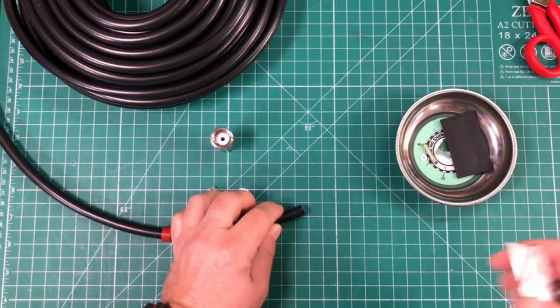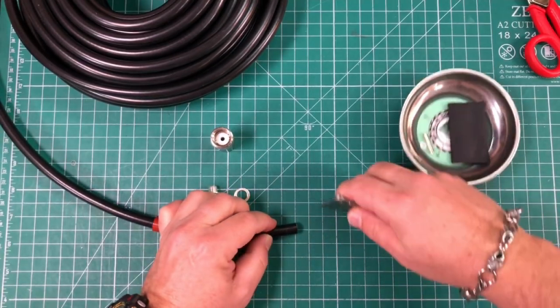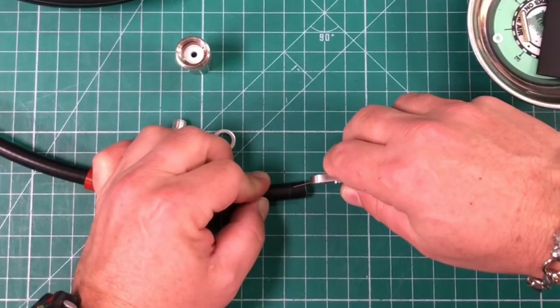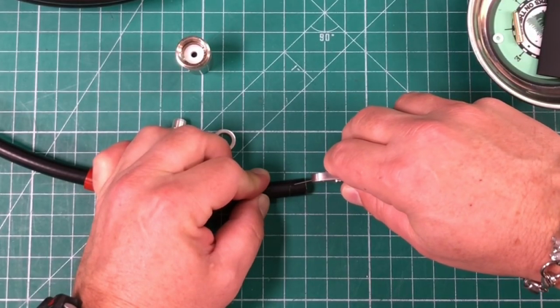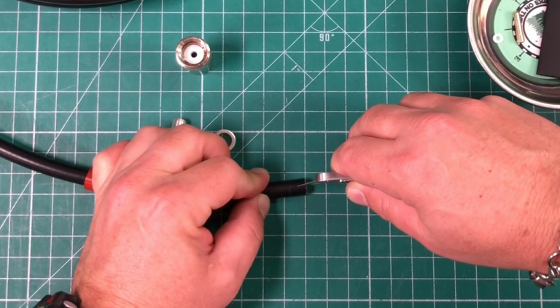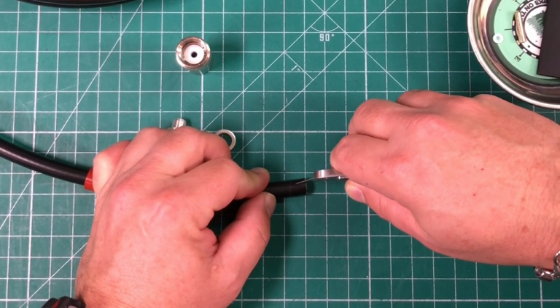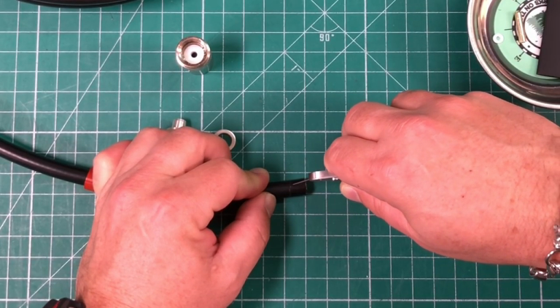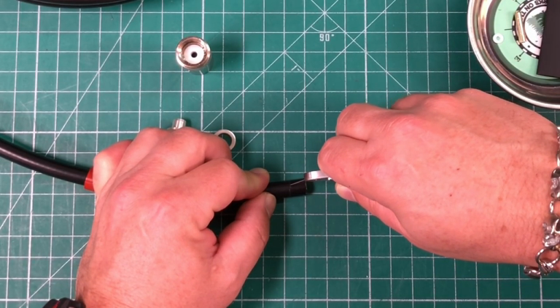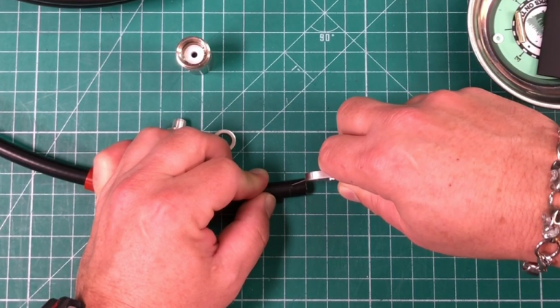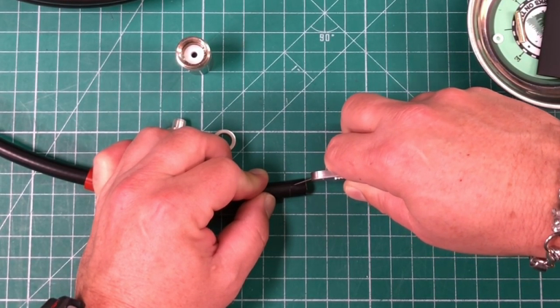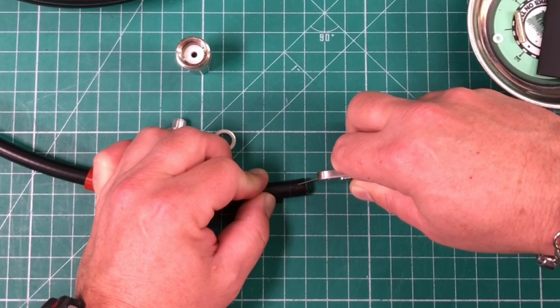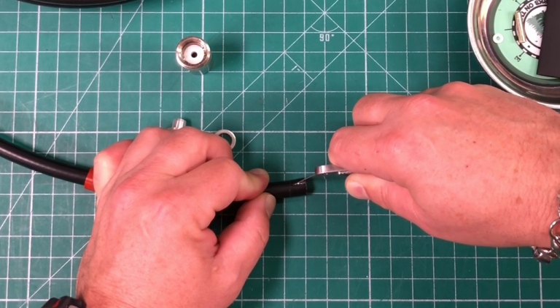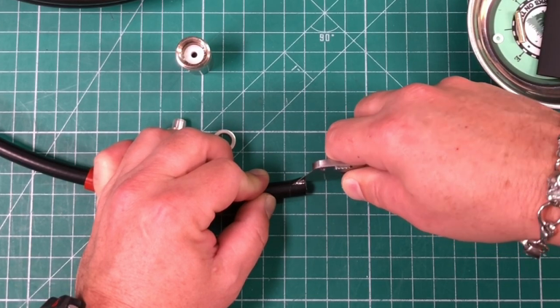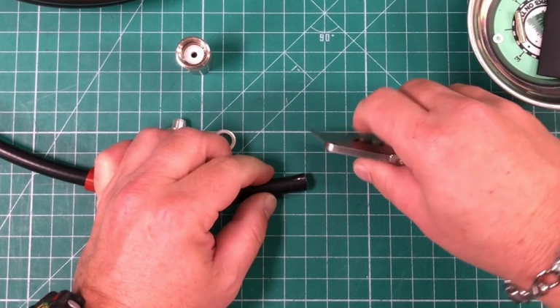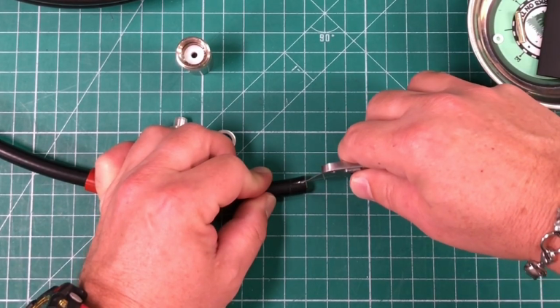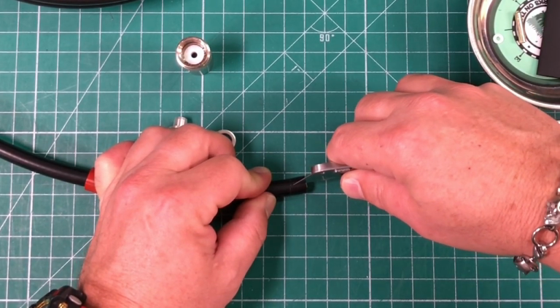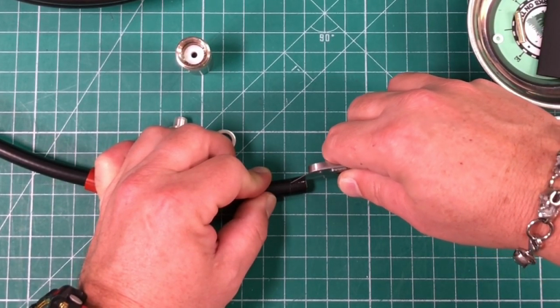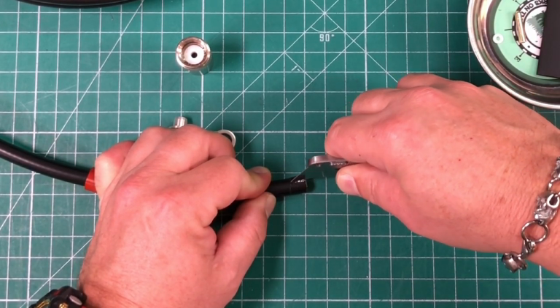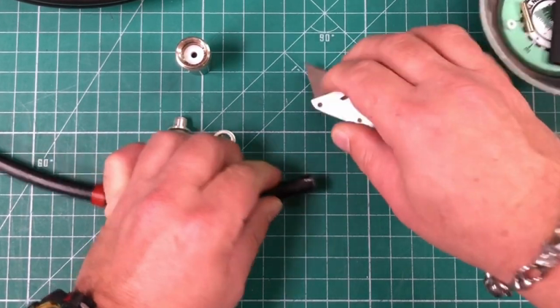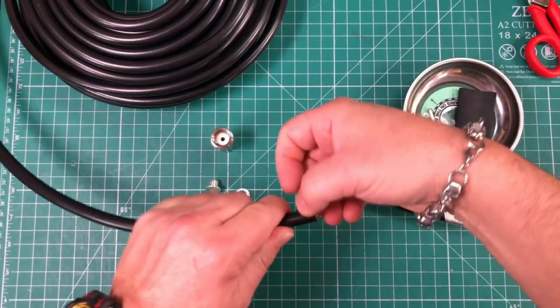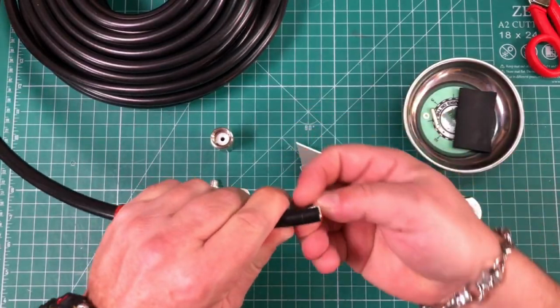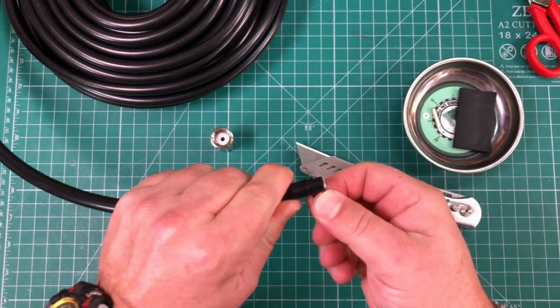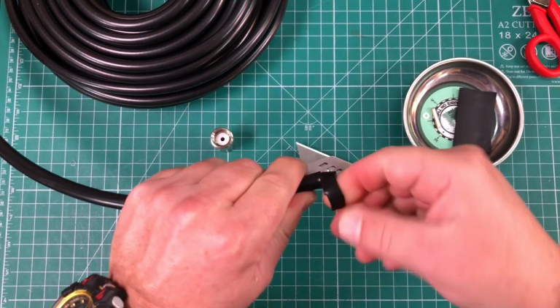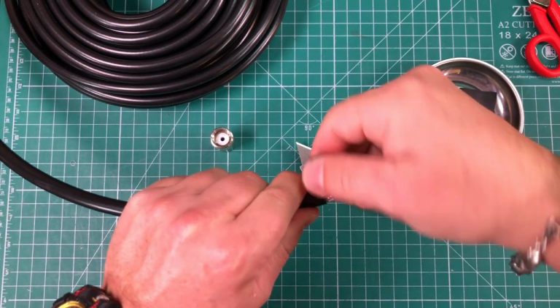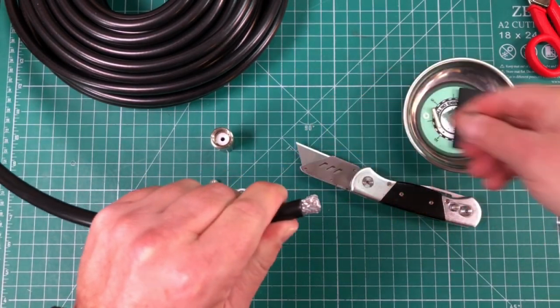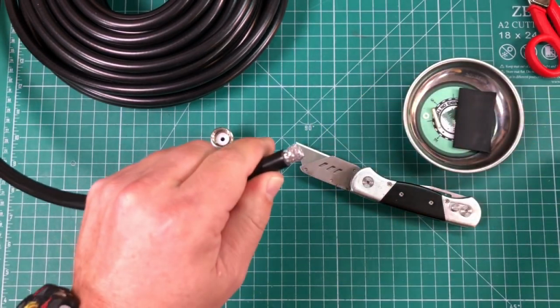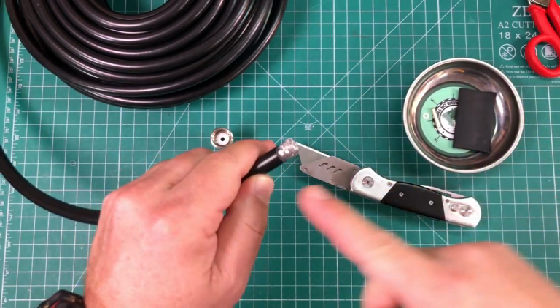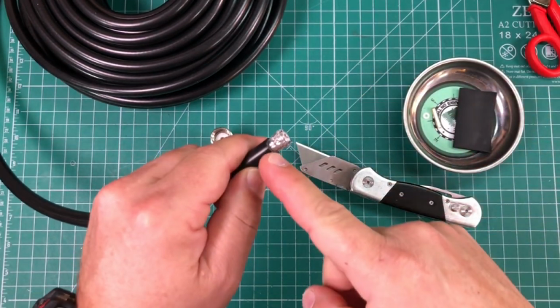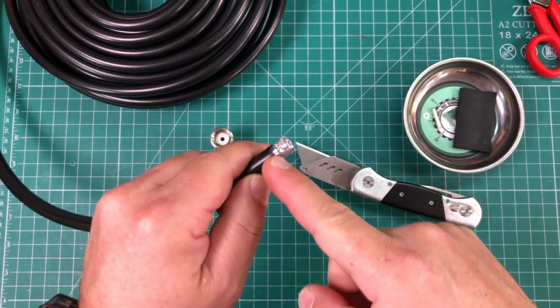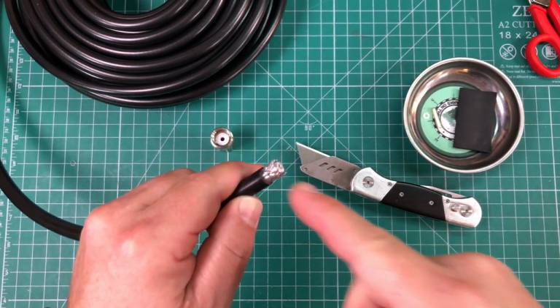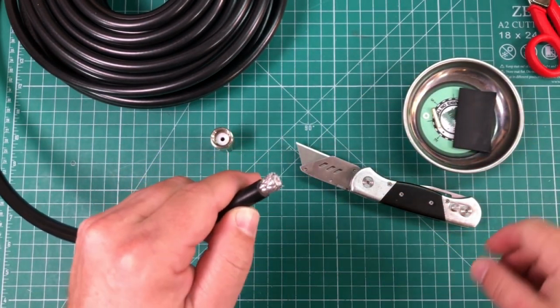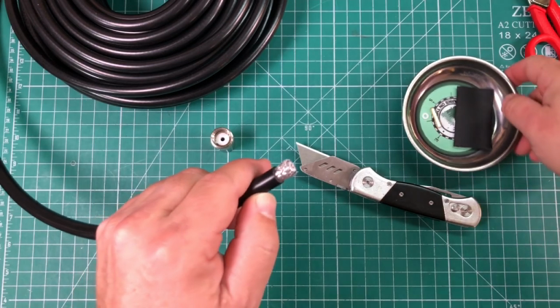With my knife, I'll go ahead and cut it from the score down to the end, and we can just peel it off because we've scored it. We'll get a nice clean cut without damaging any of that braid.